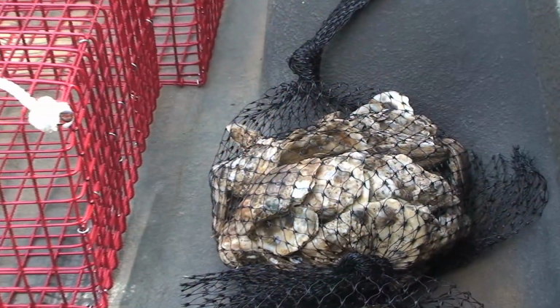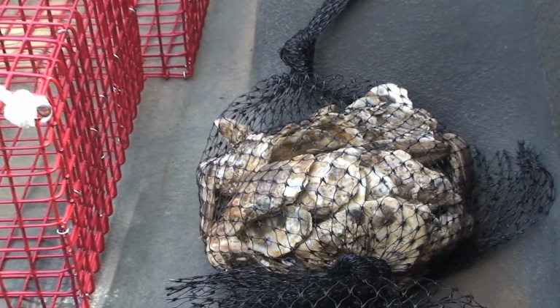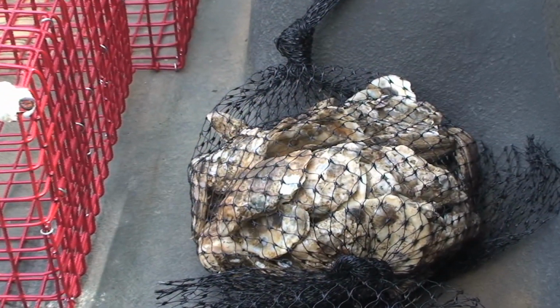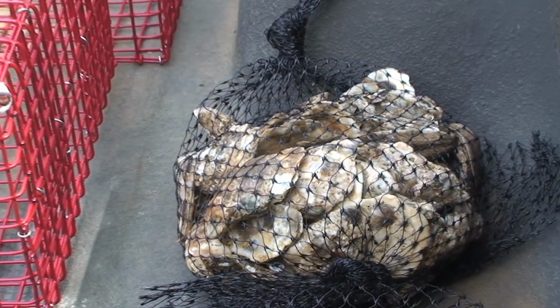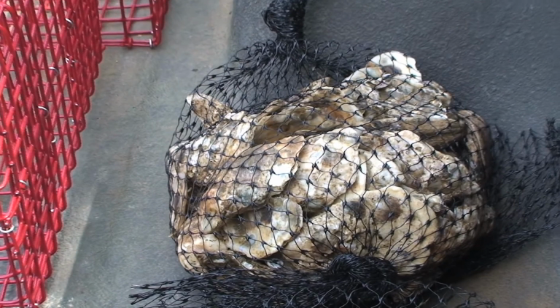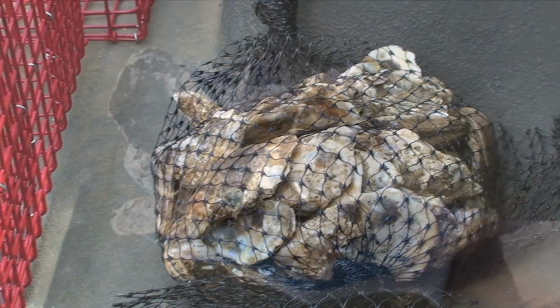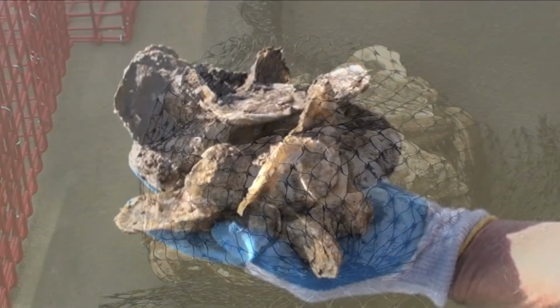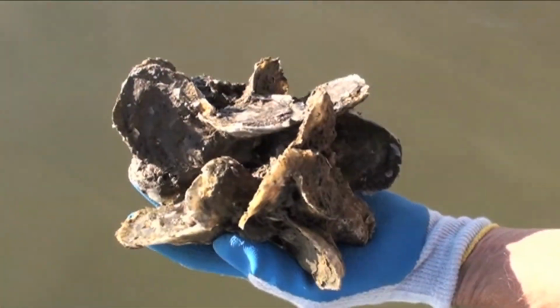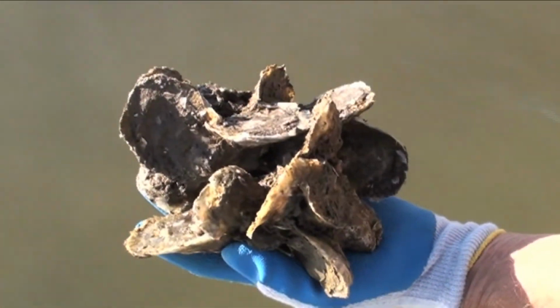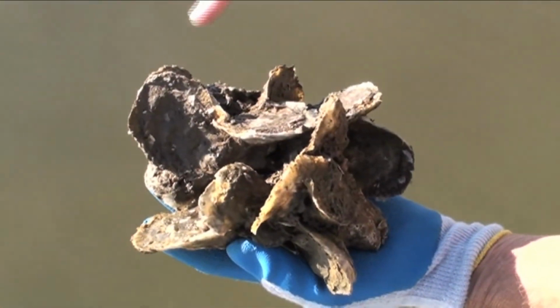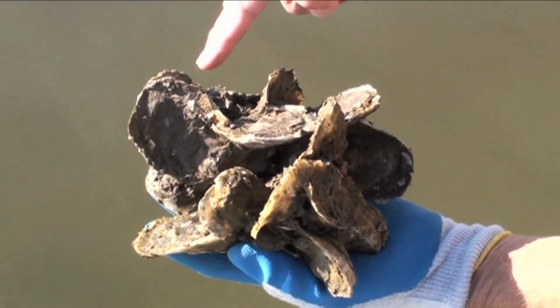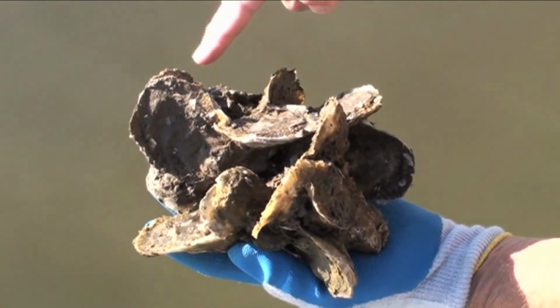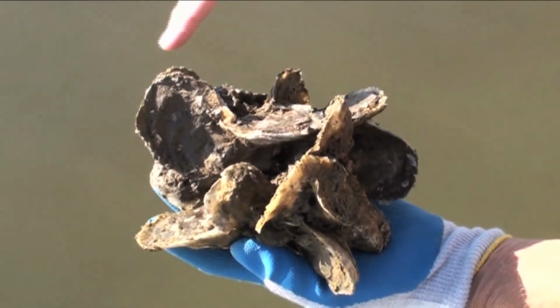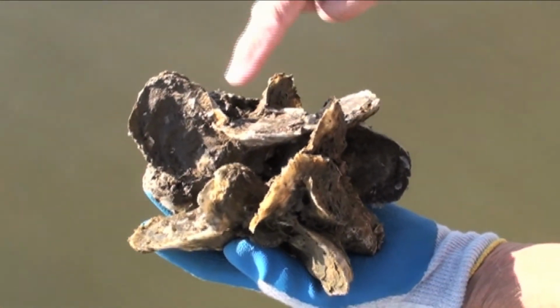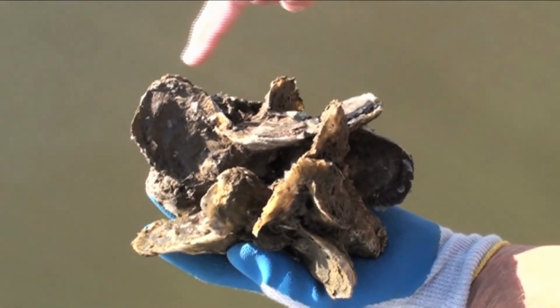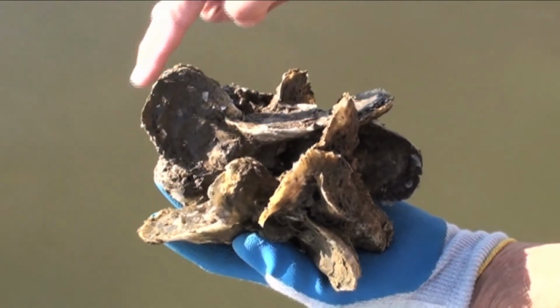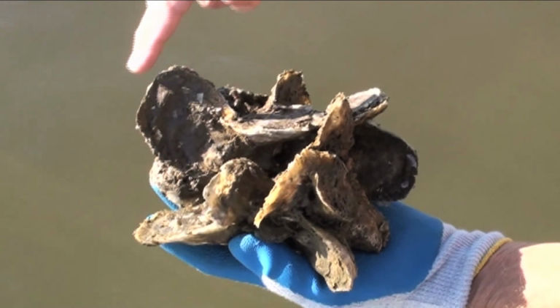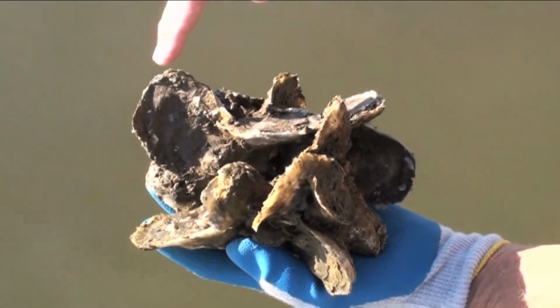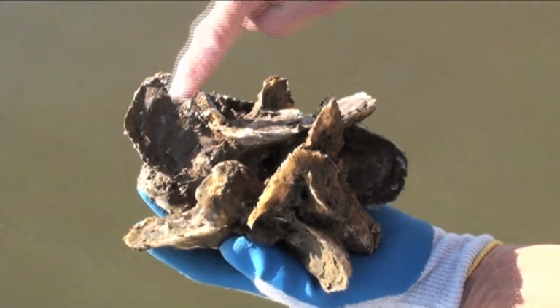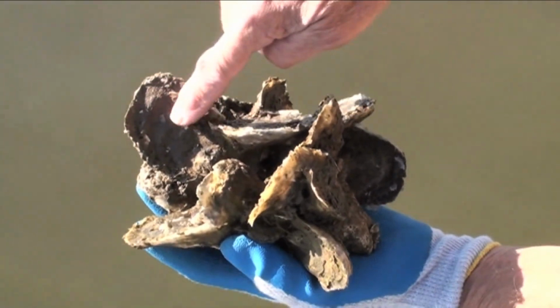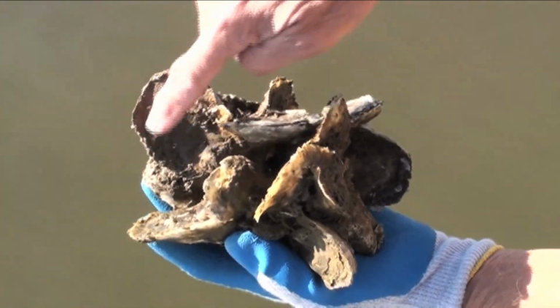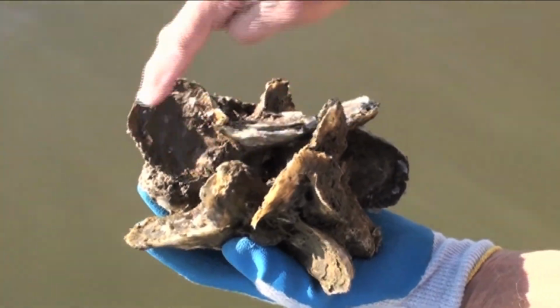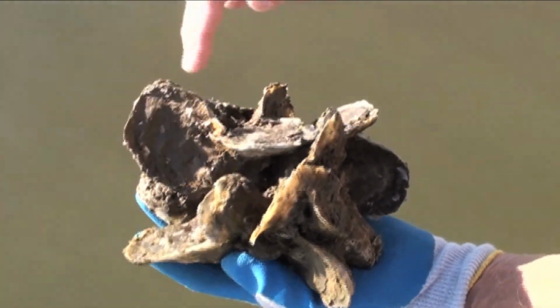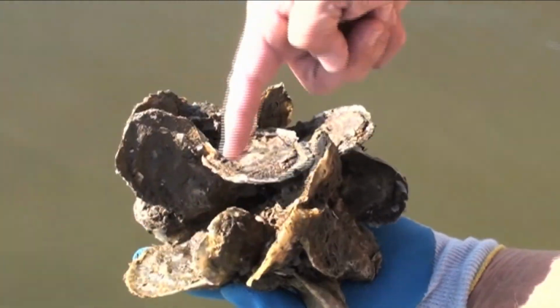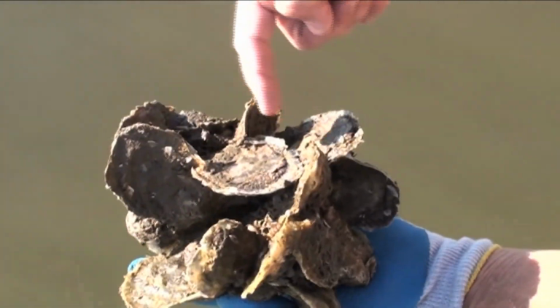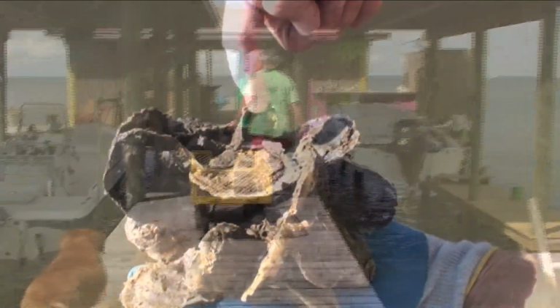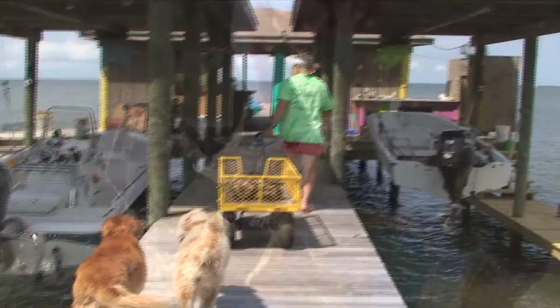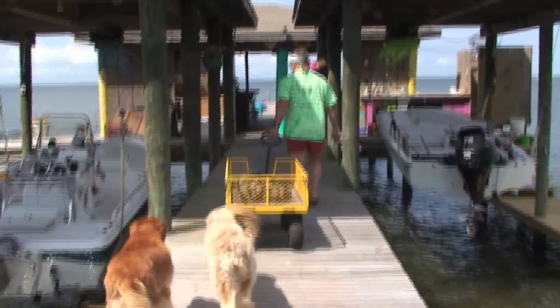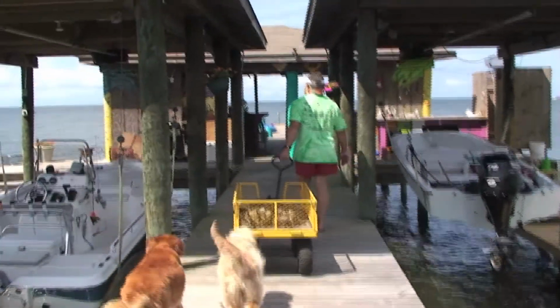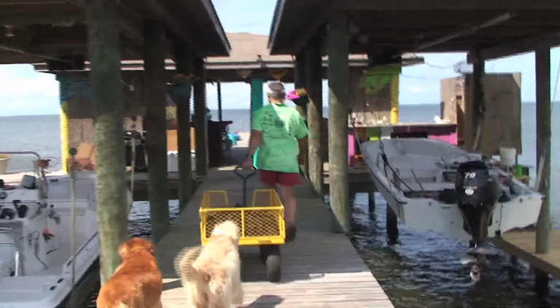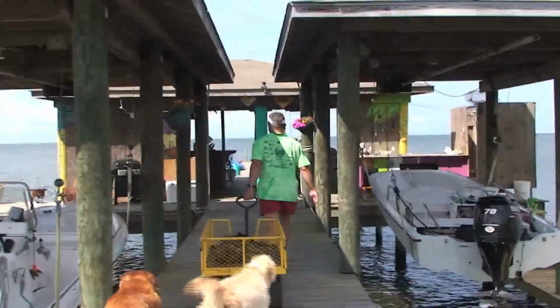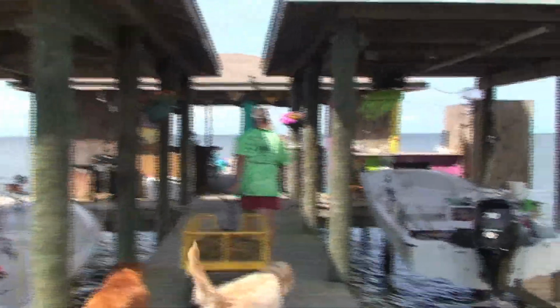They'll clean them each week, and in November we'll come back and collect them all. These small dime- and quarter-size oysters will be on average about 2½ inches by then. We'll take them and plant them in restoration sites around the bay and Mississippi Sound.